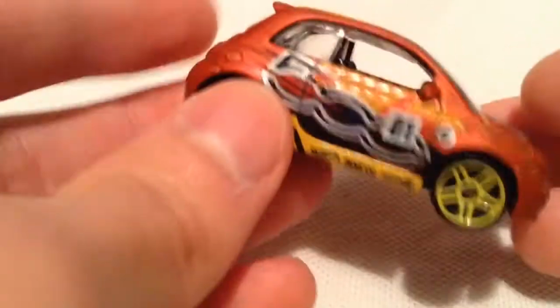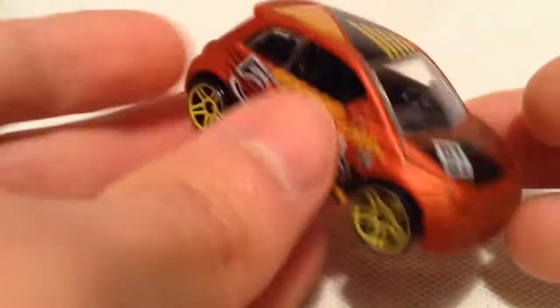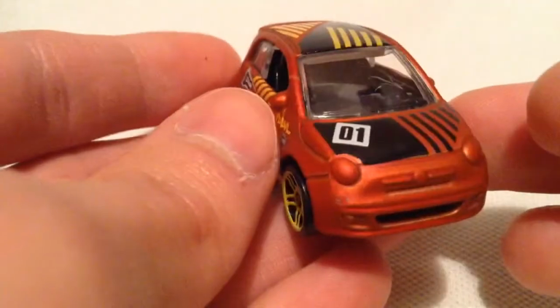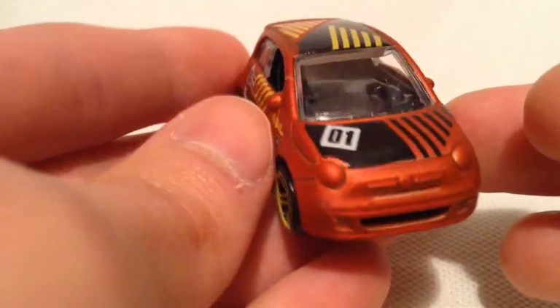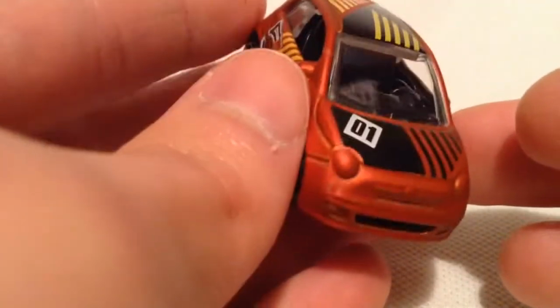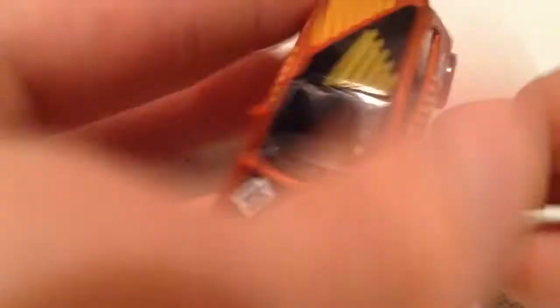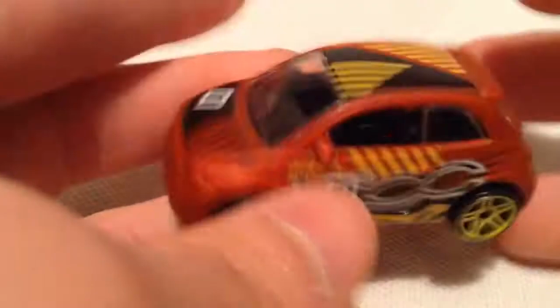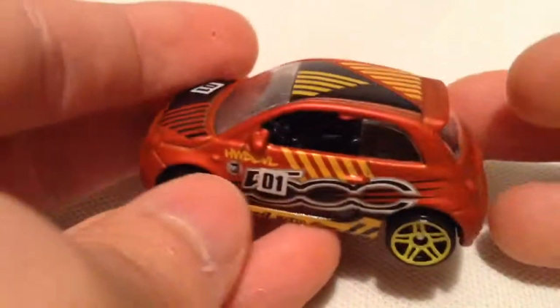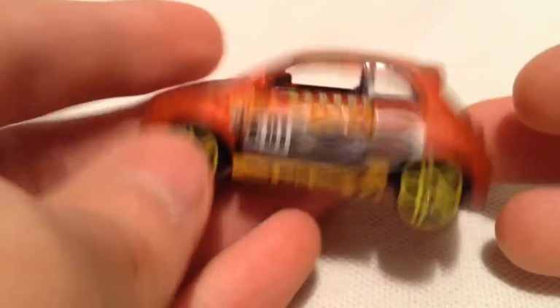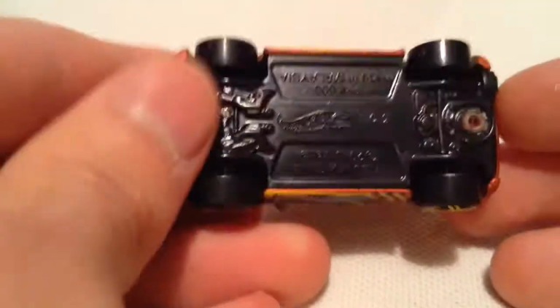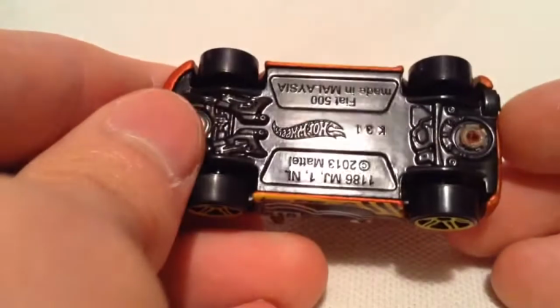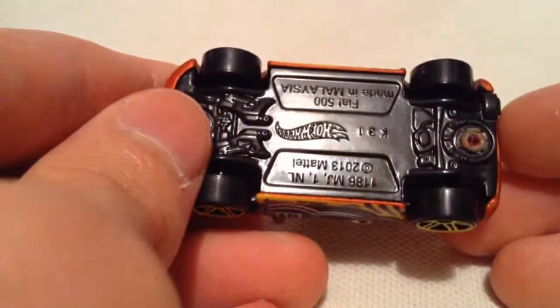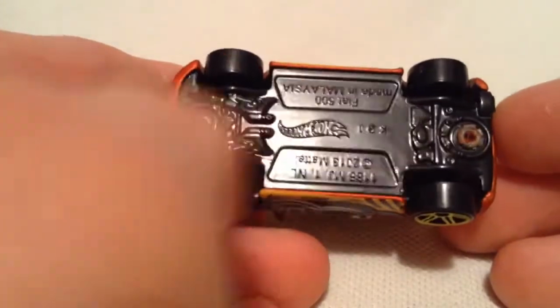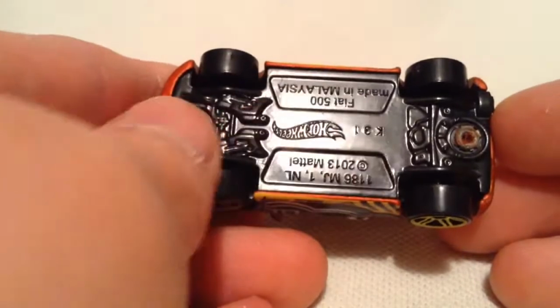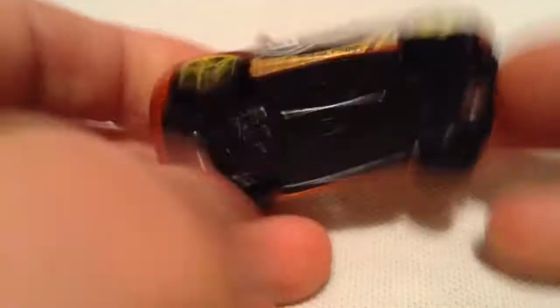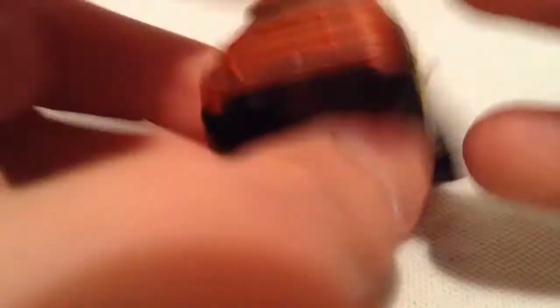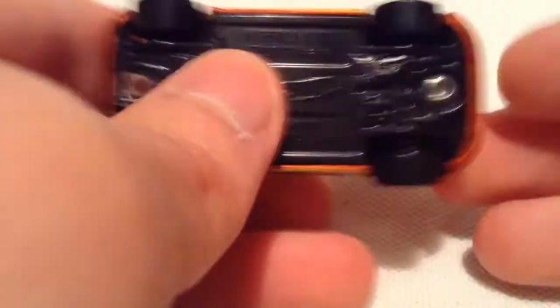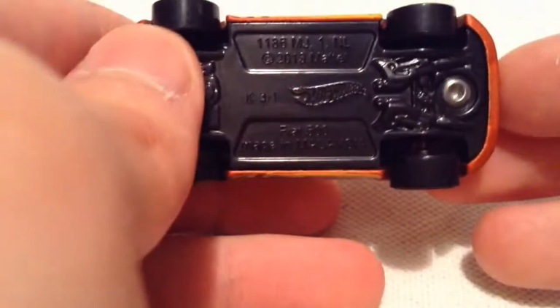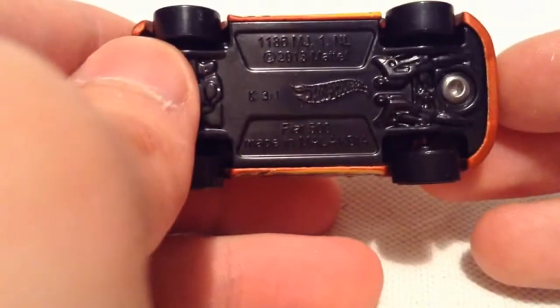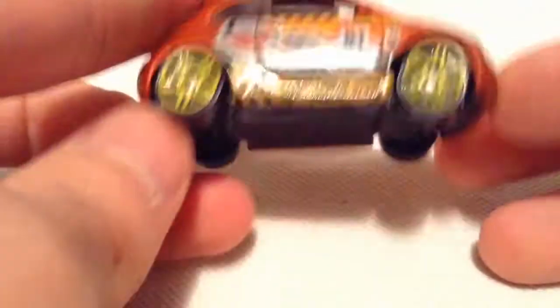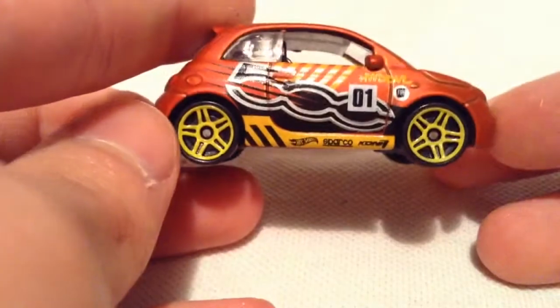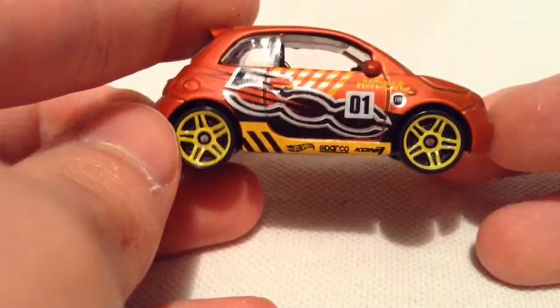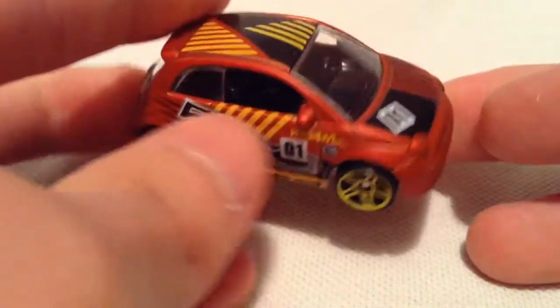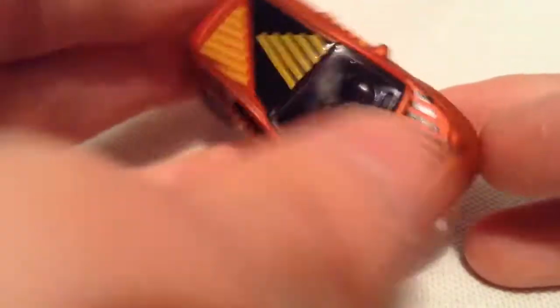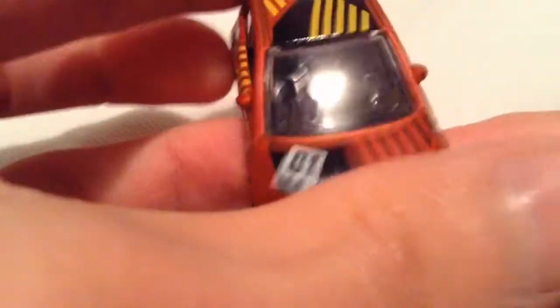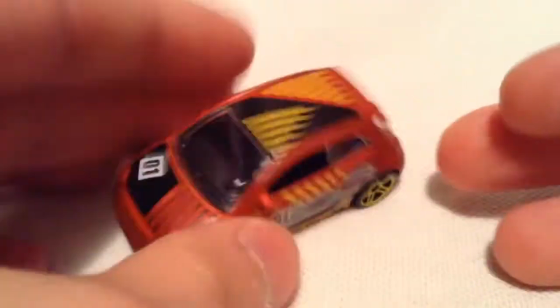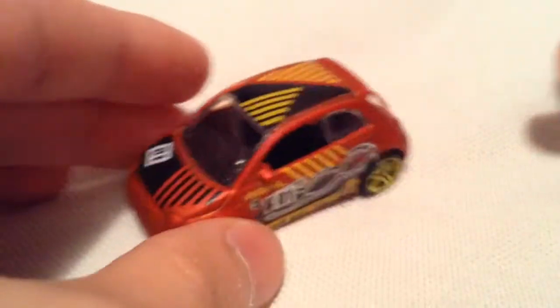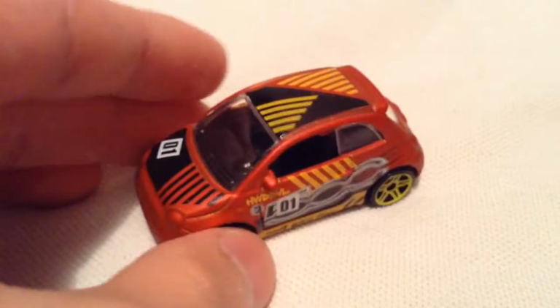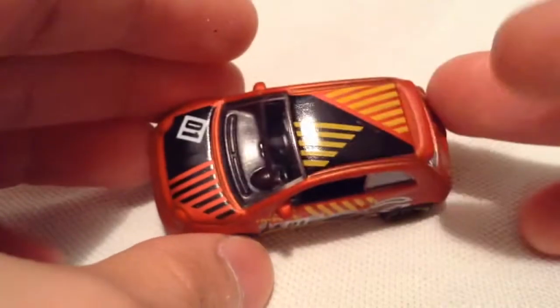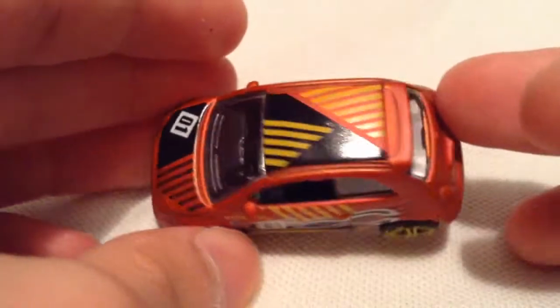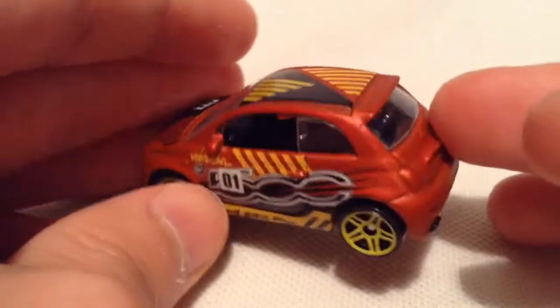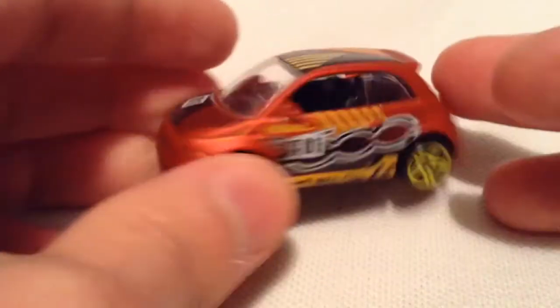So there it is, got decos all over this thing. There's the base — plastic of course — everything else is metal. Very nice, almost kind of like an art car actually.